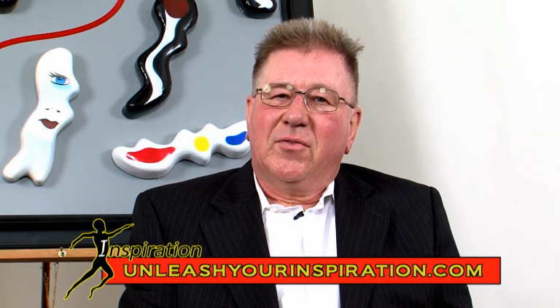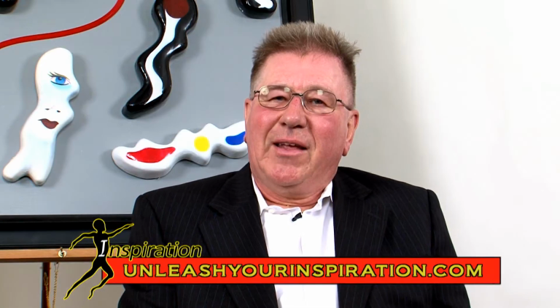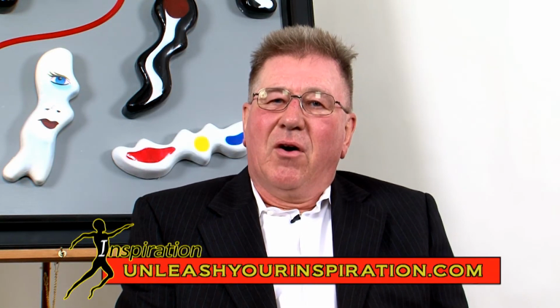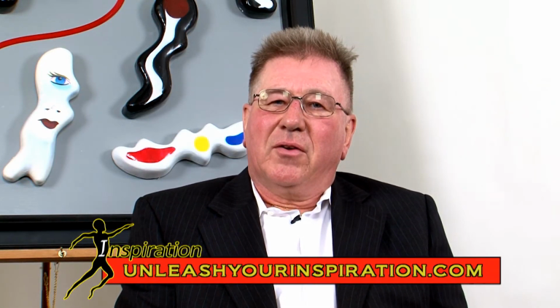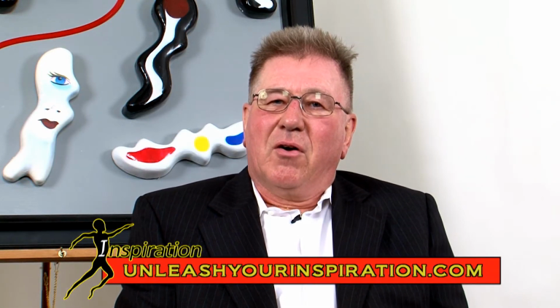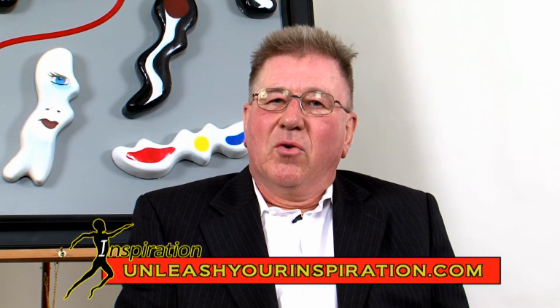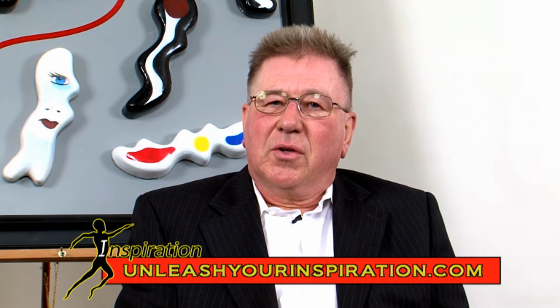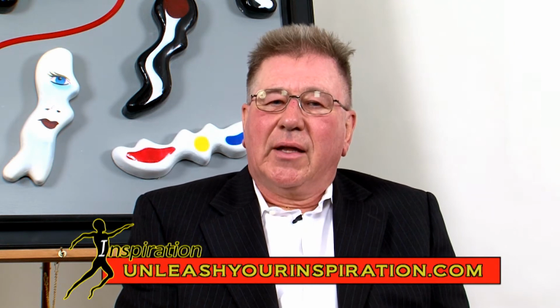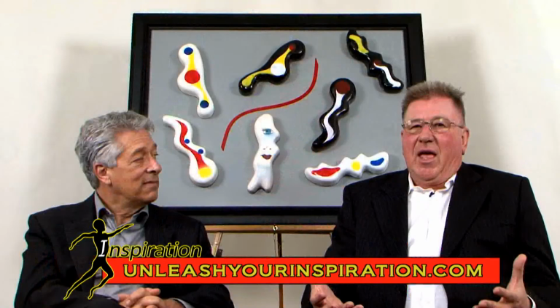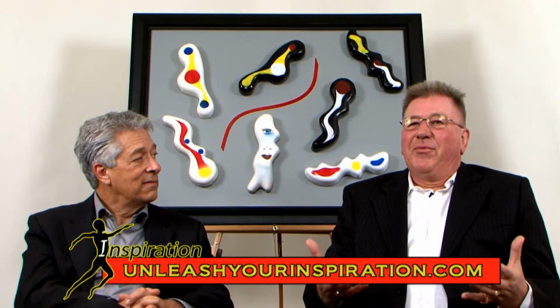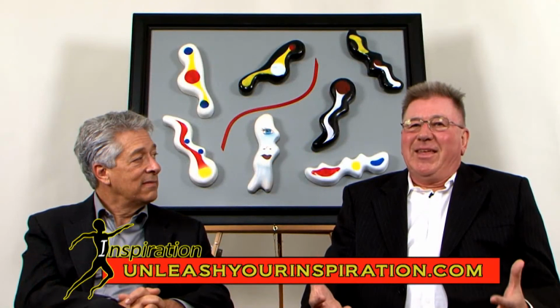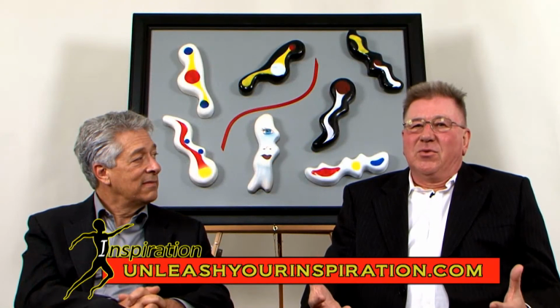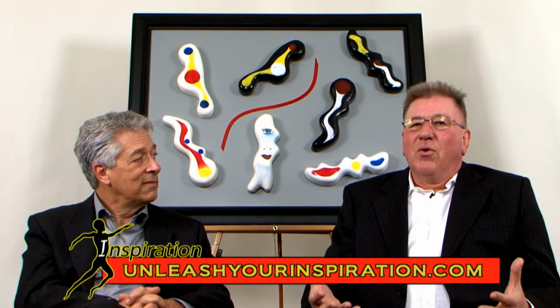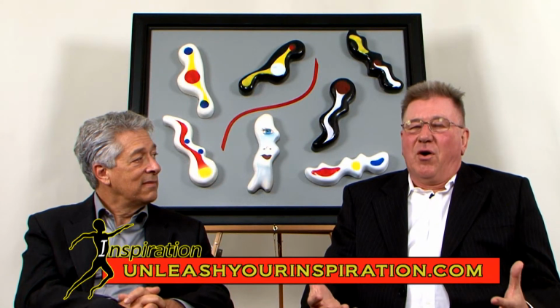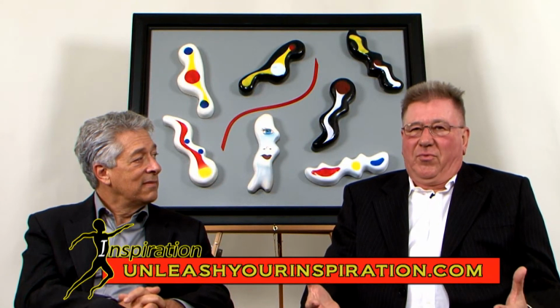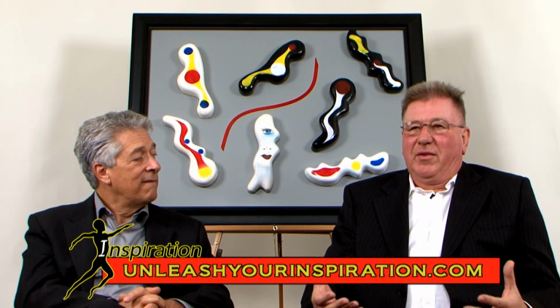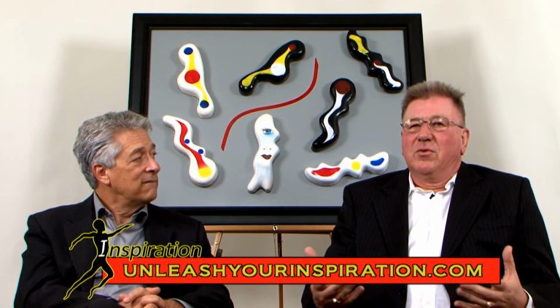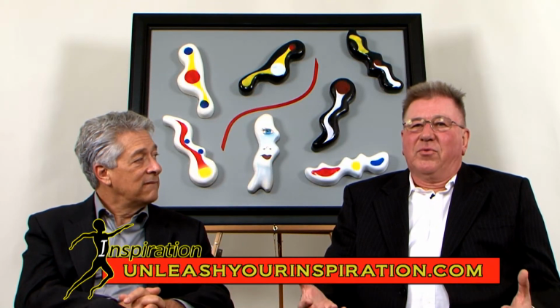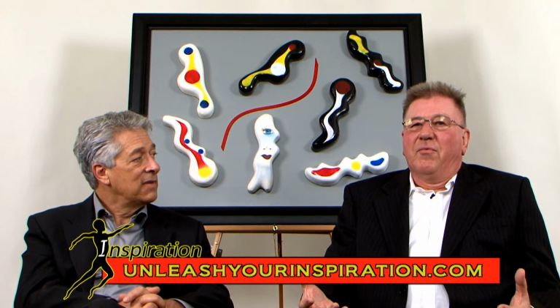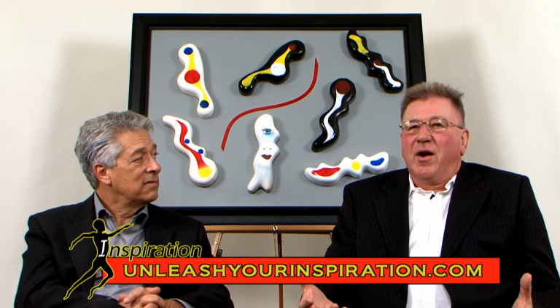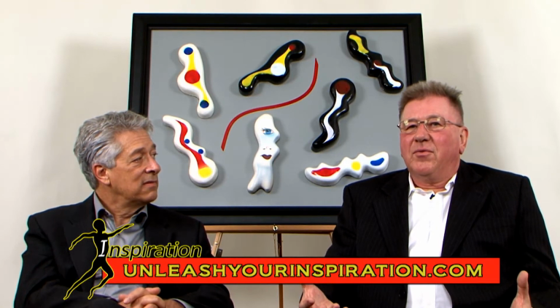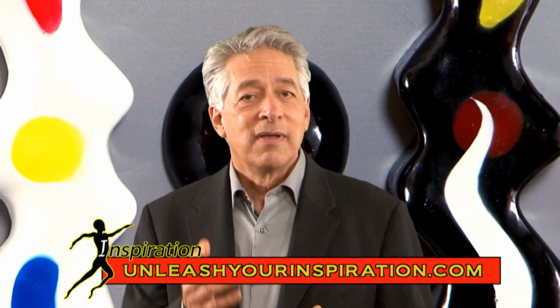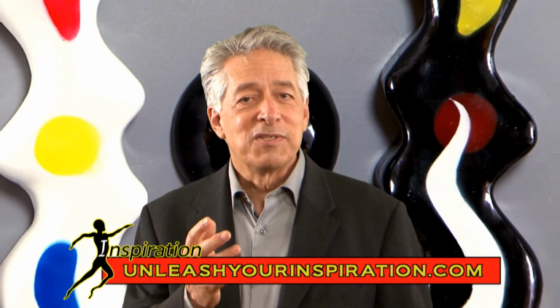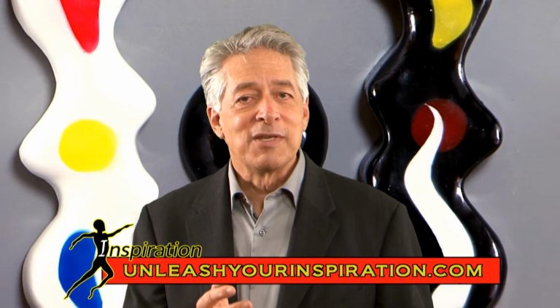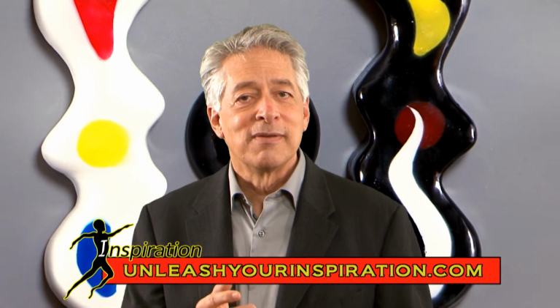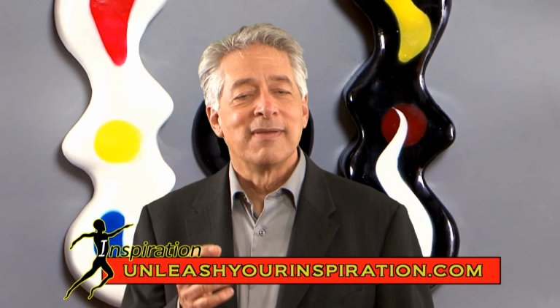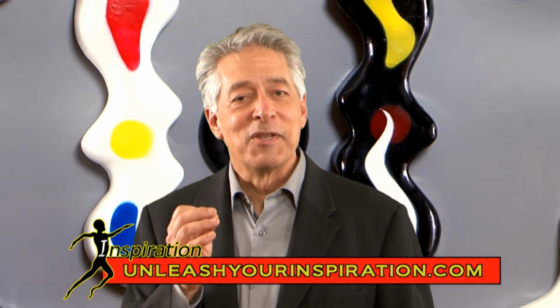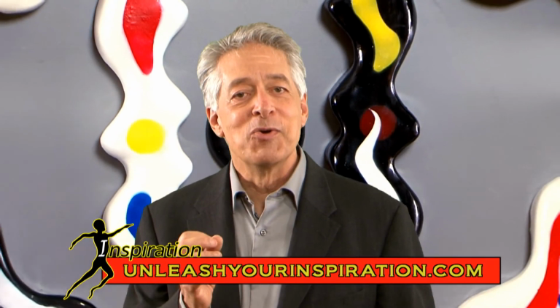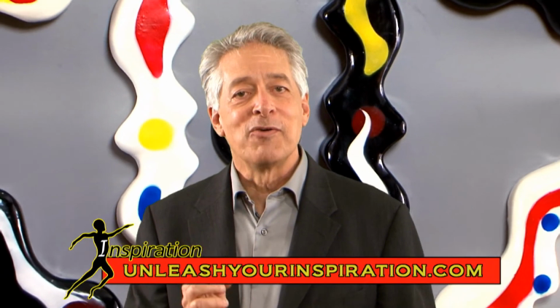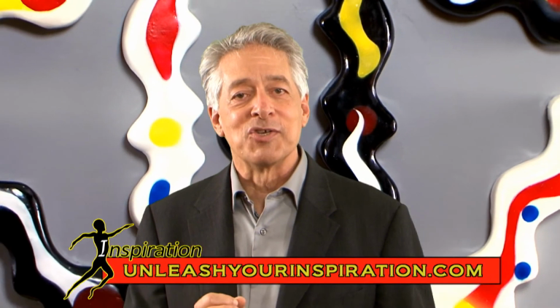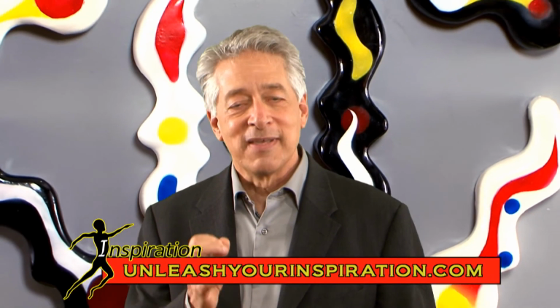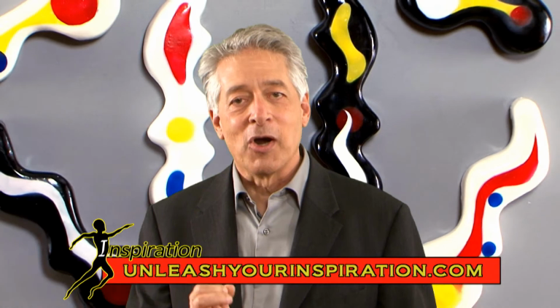This is a living art, an art in motion, and it will fit into most homes. It will fit into most office environments. Inspiration is the new innovation in art.